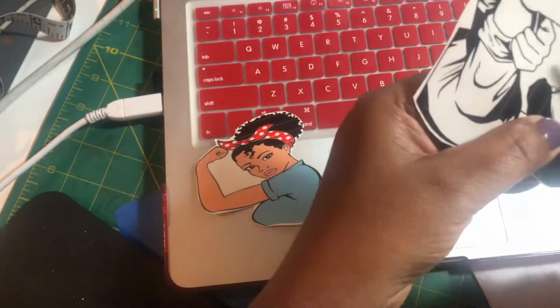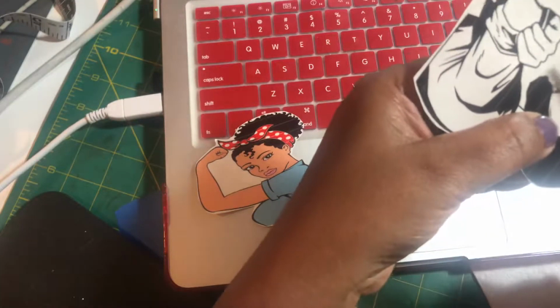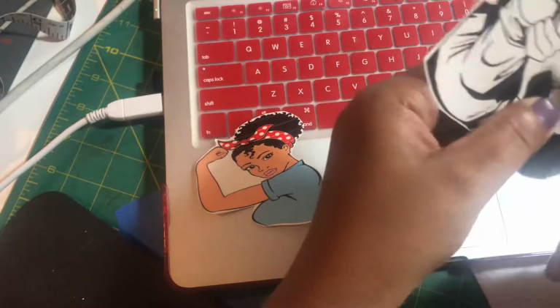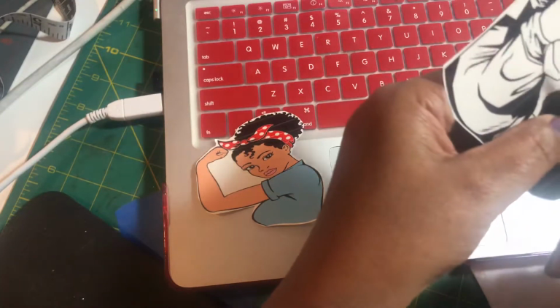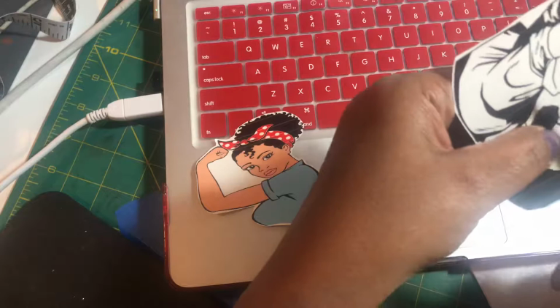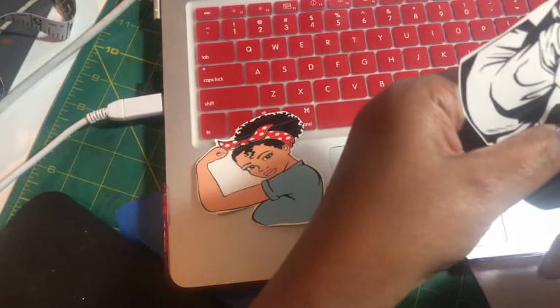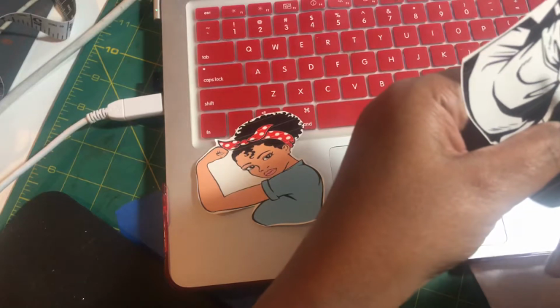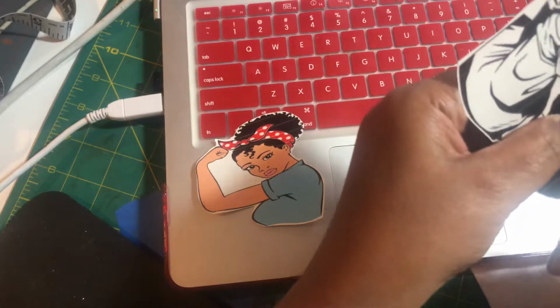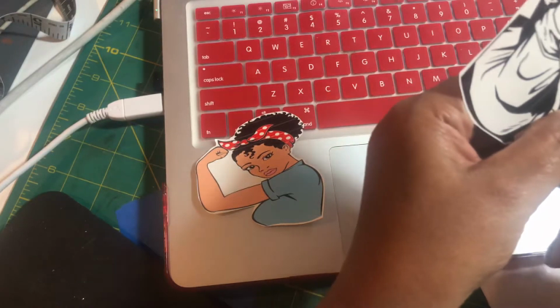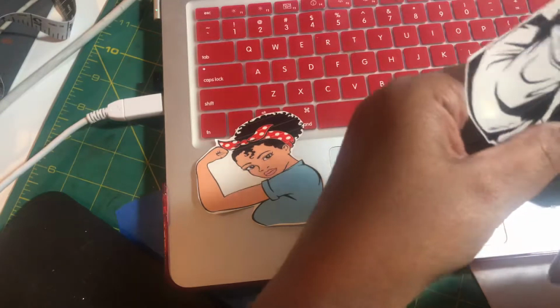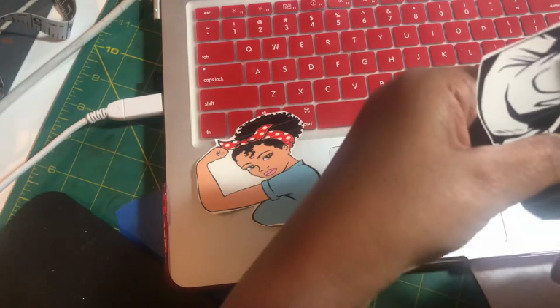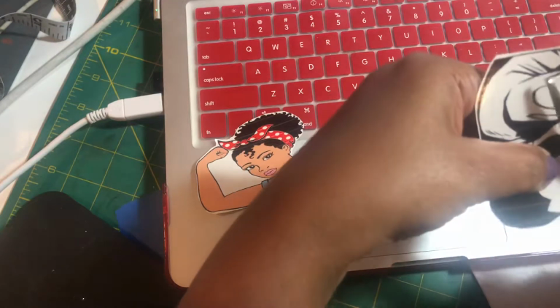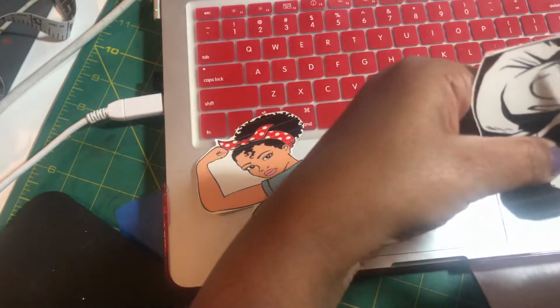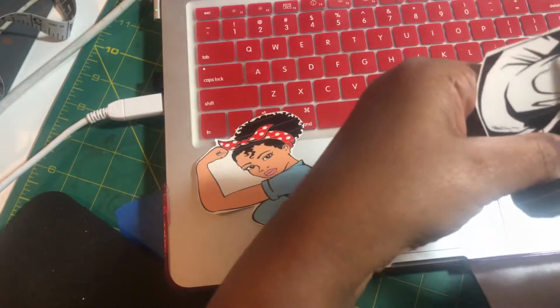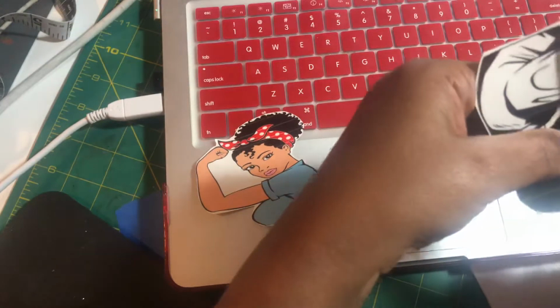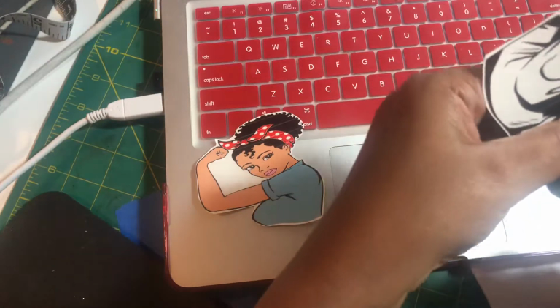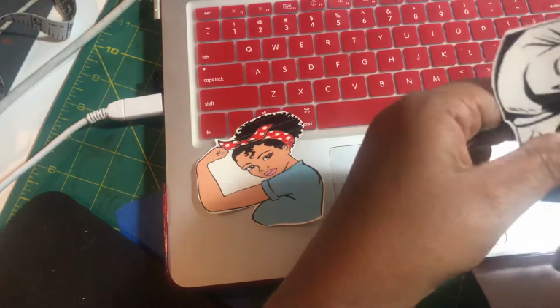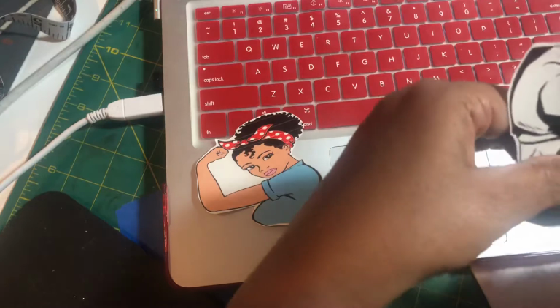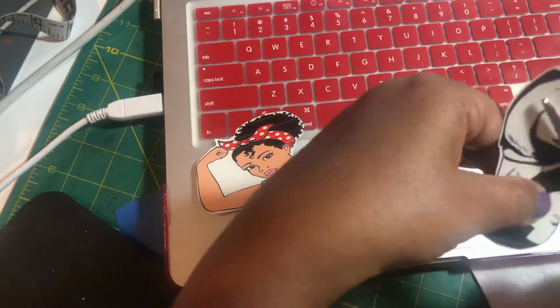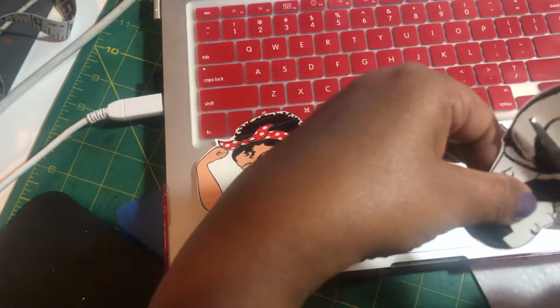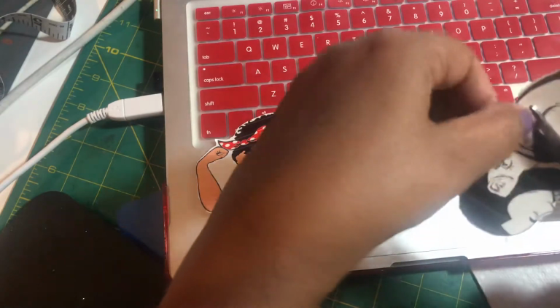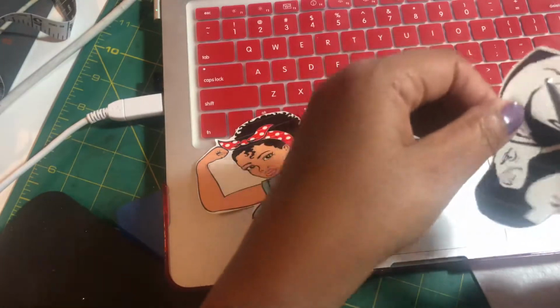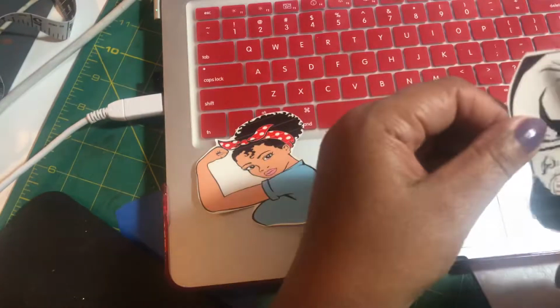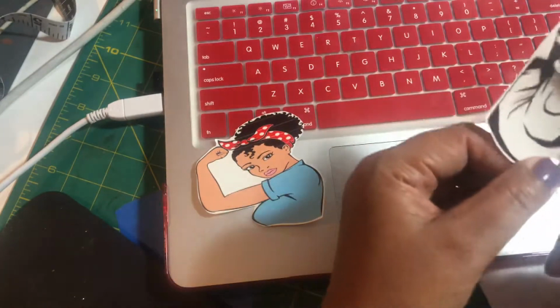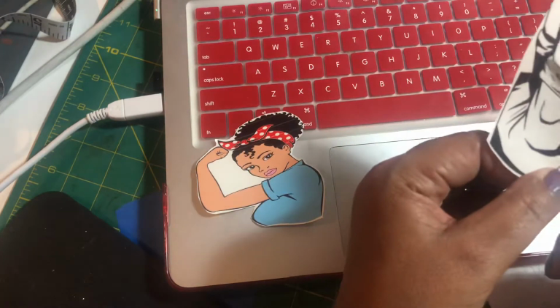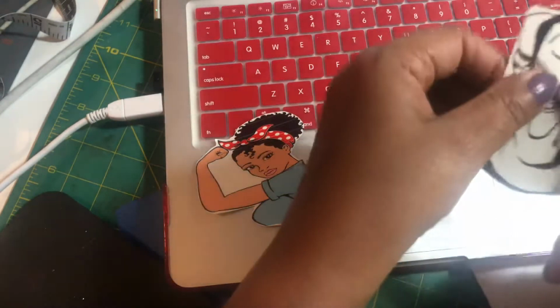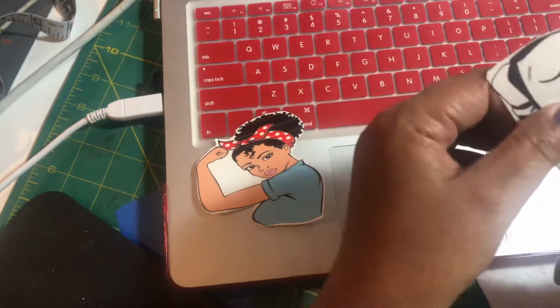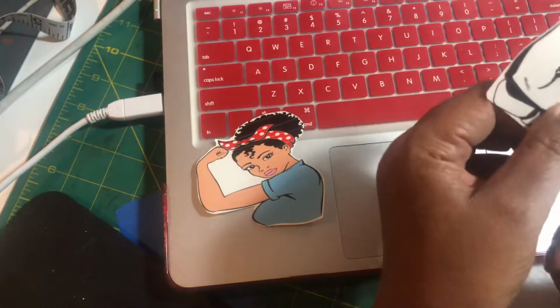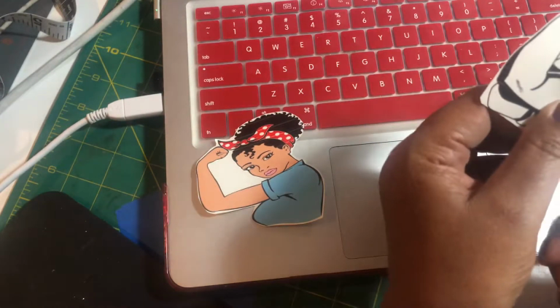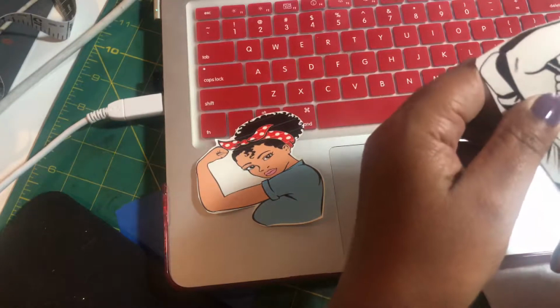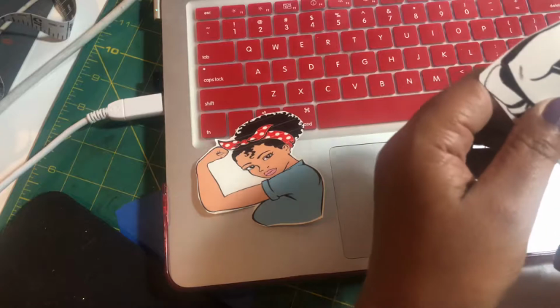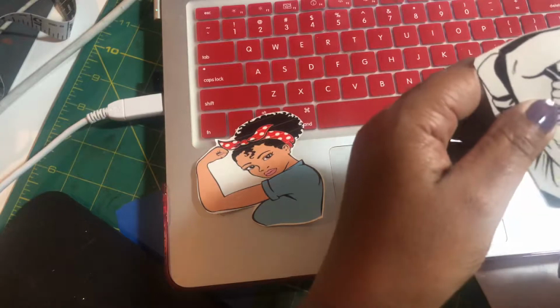I haven't been doing a lot of water slides, but since I have been doing them, I have fallen in love with doing them. So we've got this cut out pretty good.